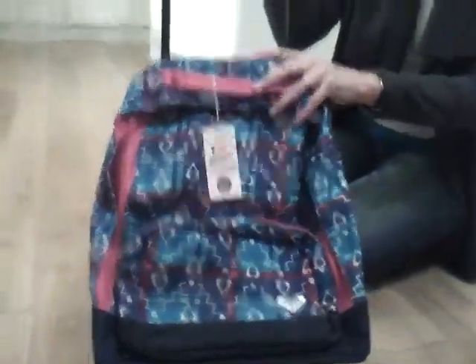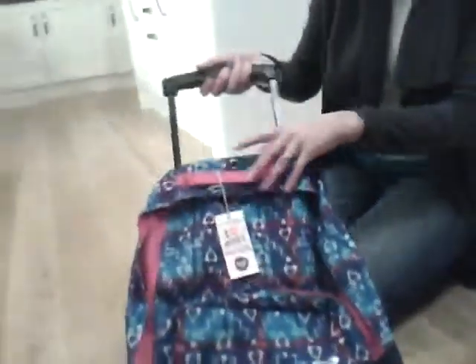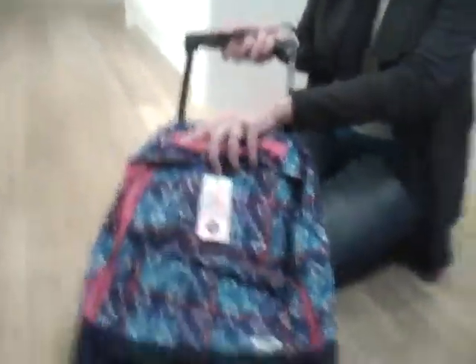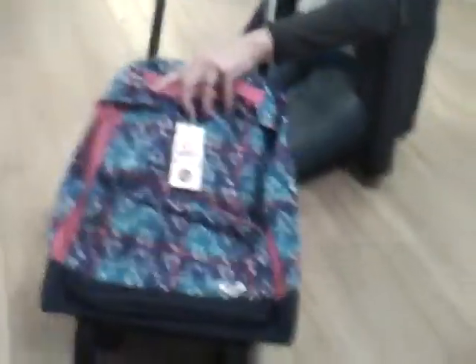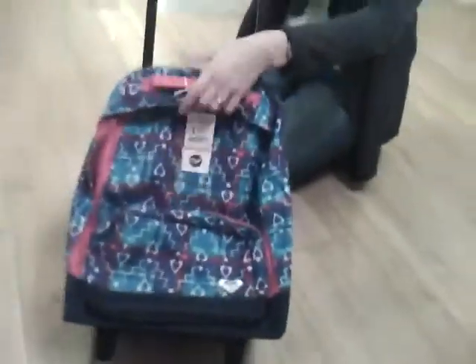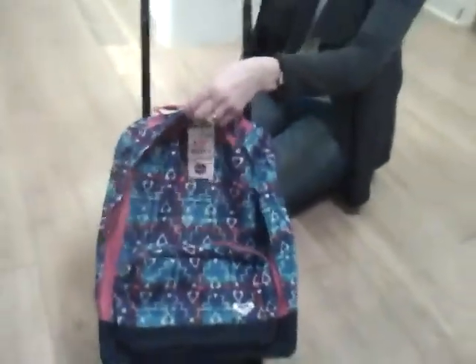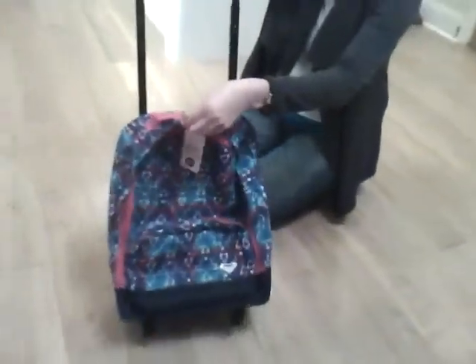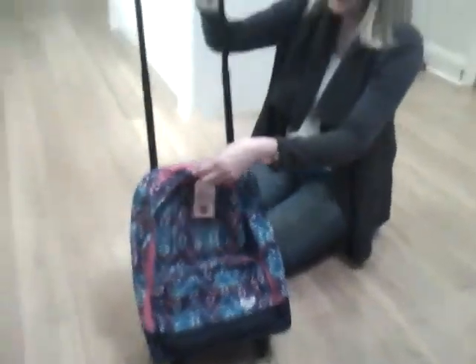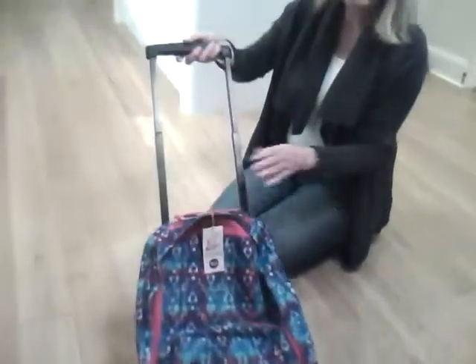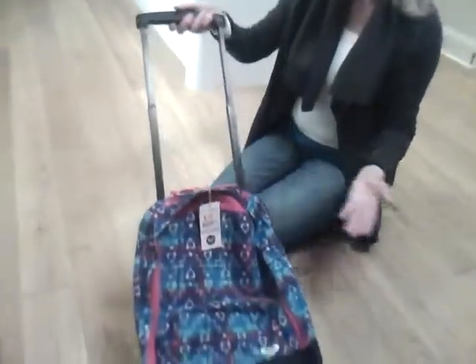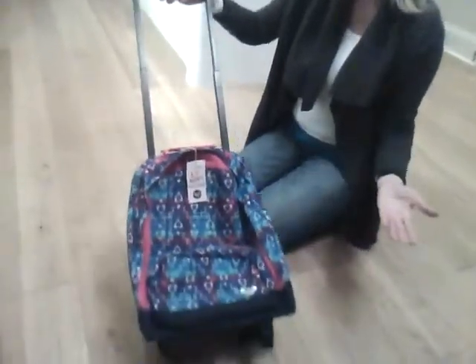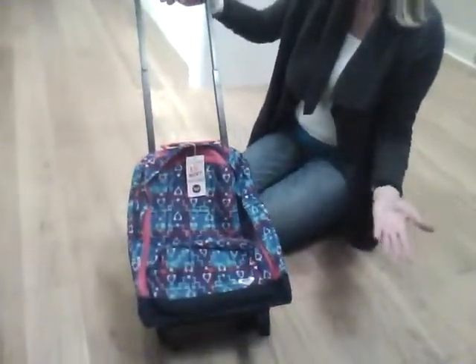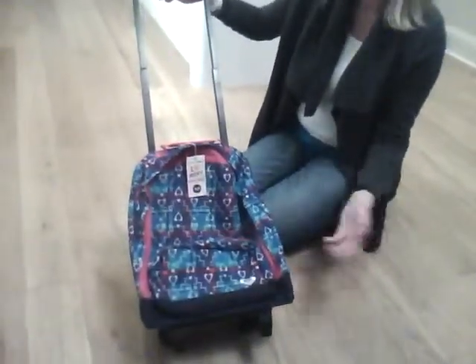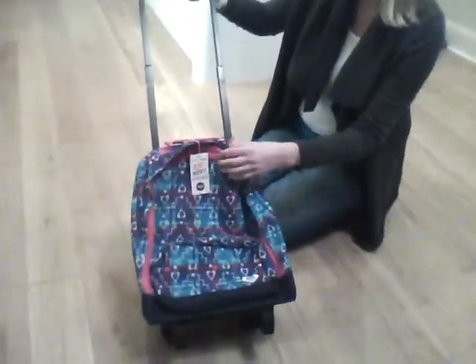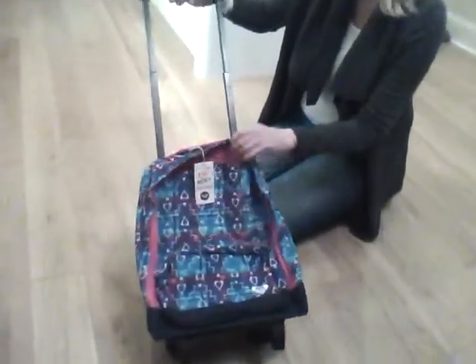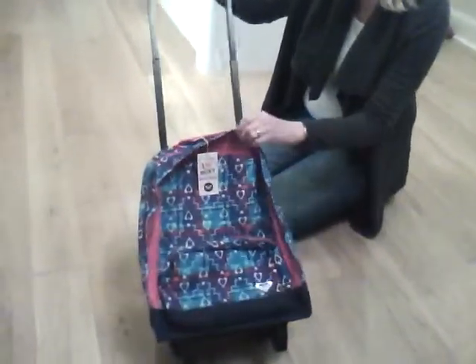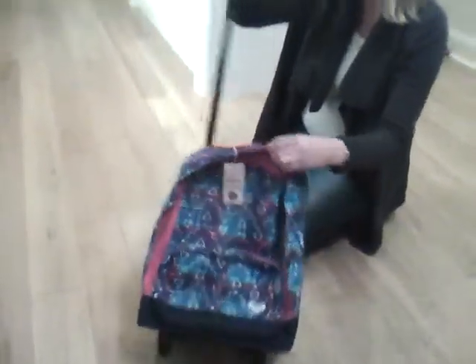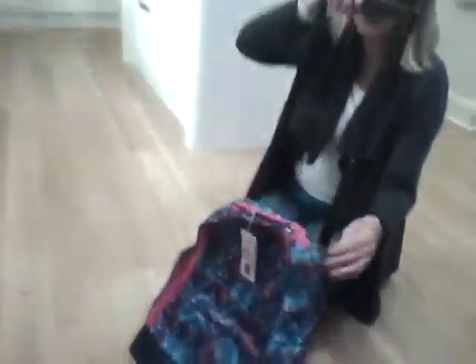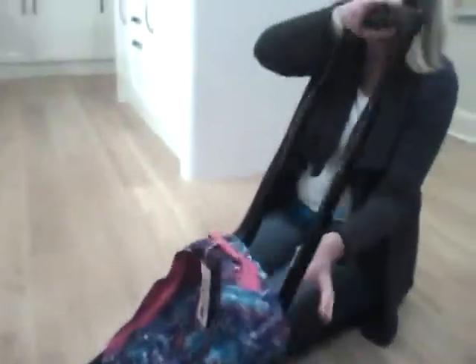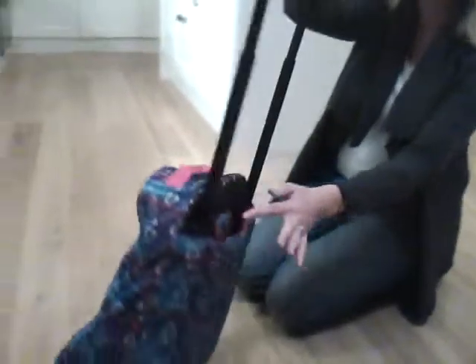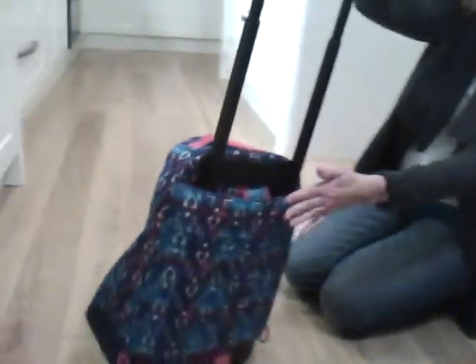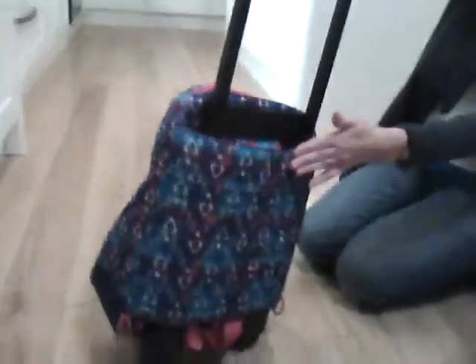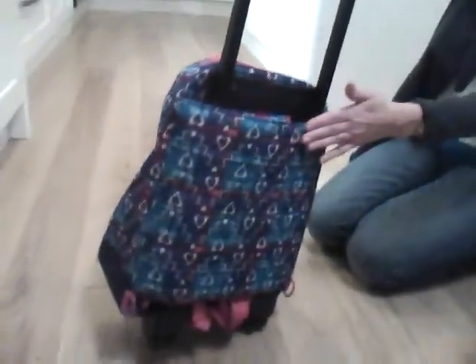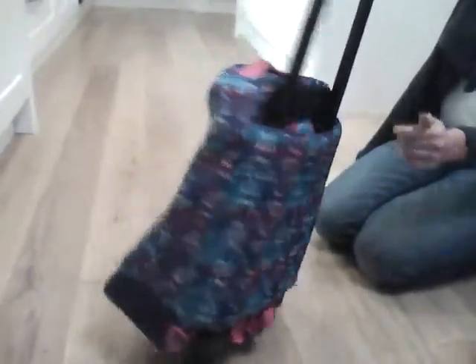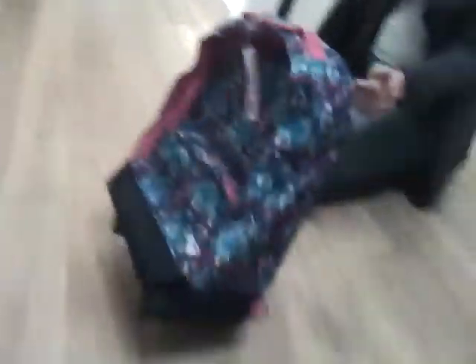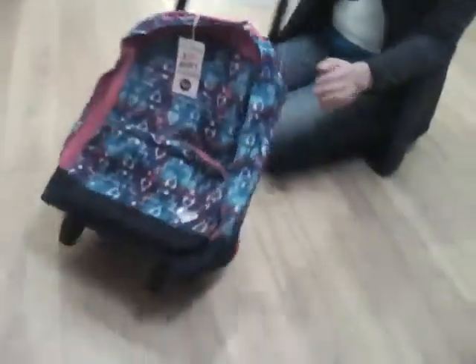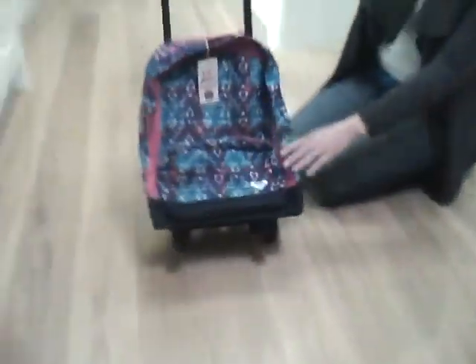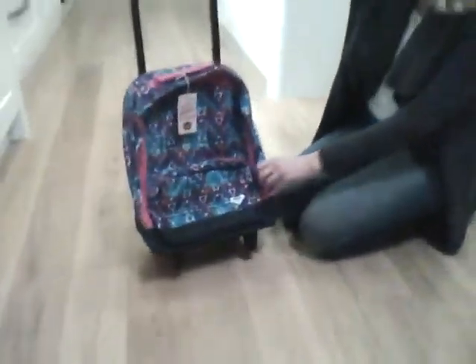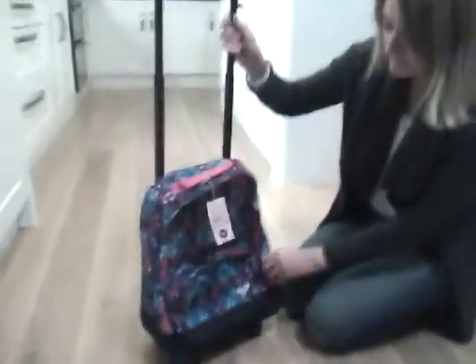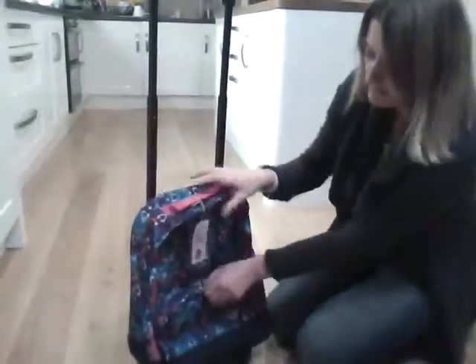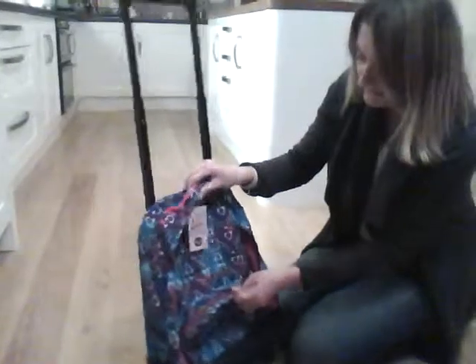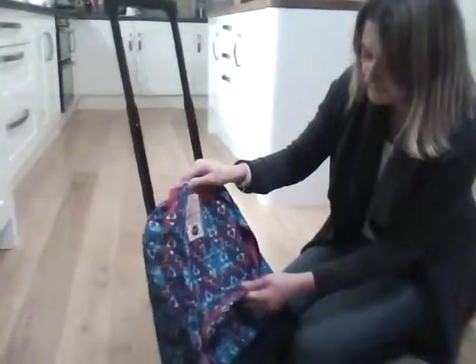There's an extending handle here, which means it can be used both as a trolley suitcase really, and also there's a rucksack feature which I'll show you in a minute, just to show you around the bag itself a bit.